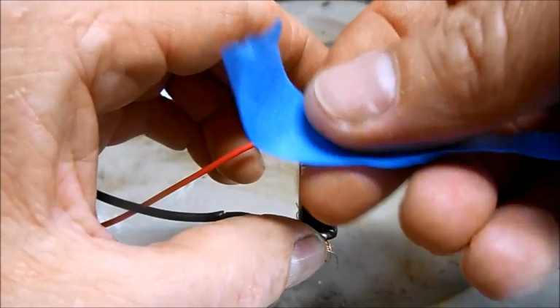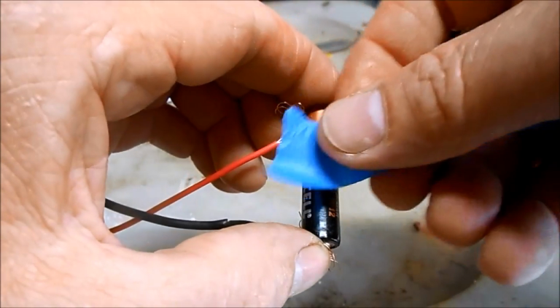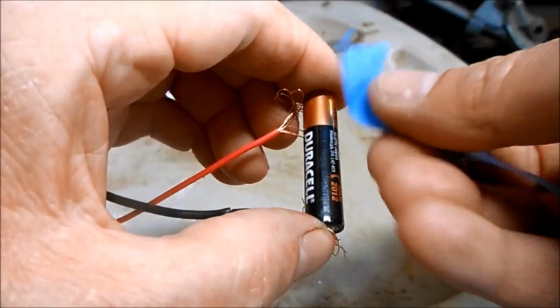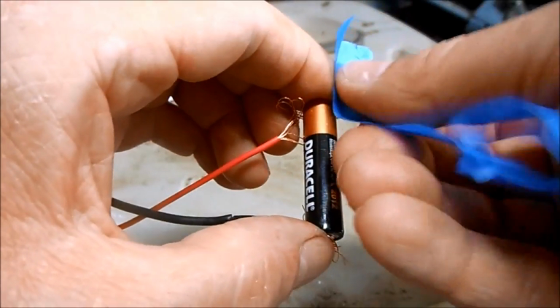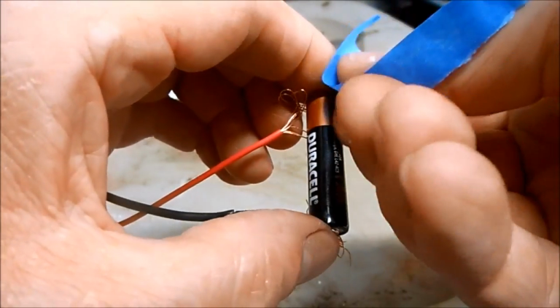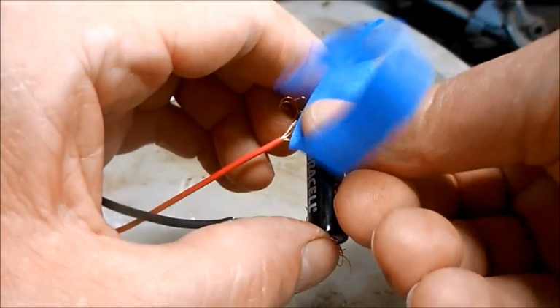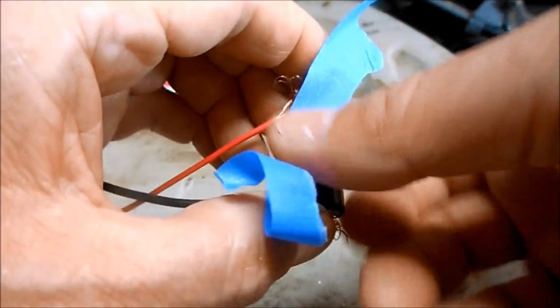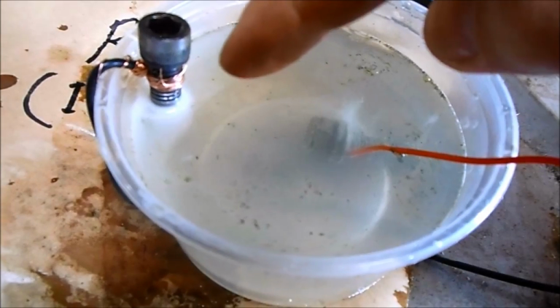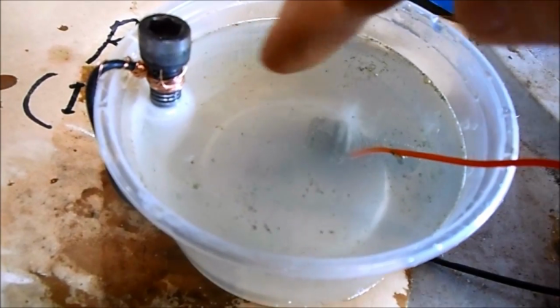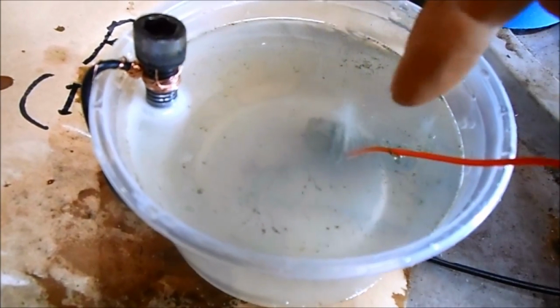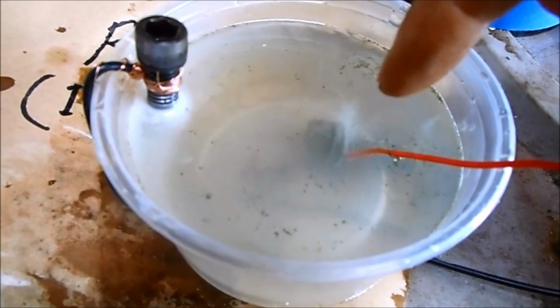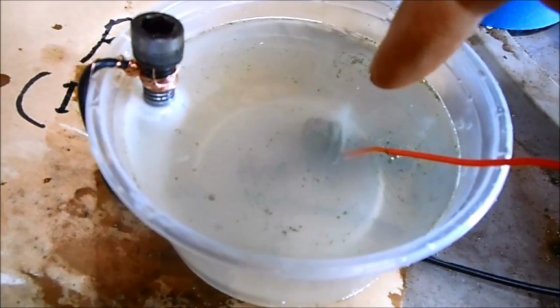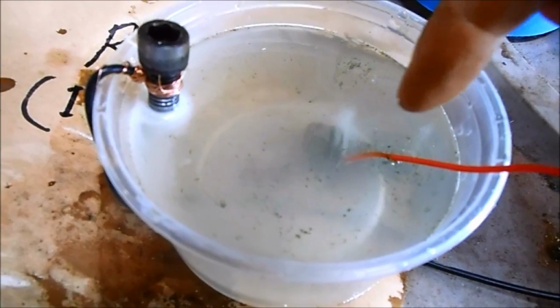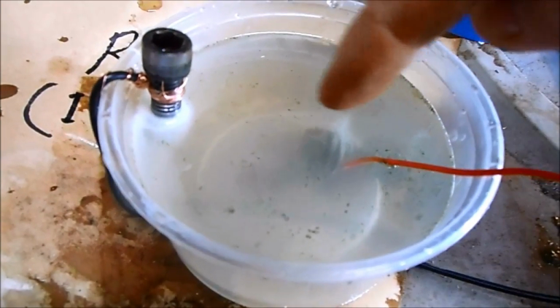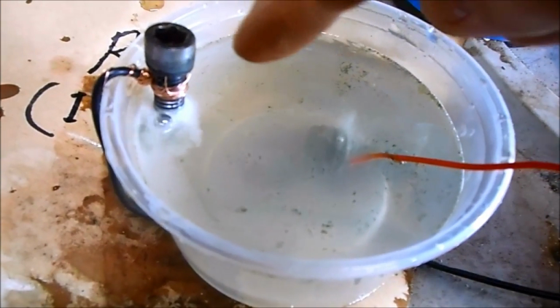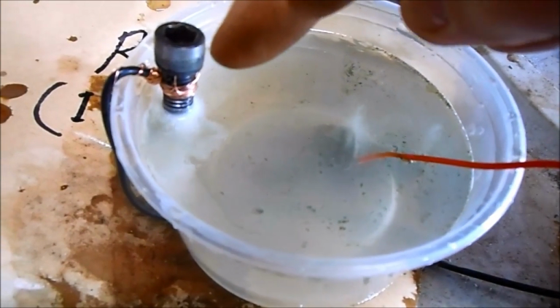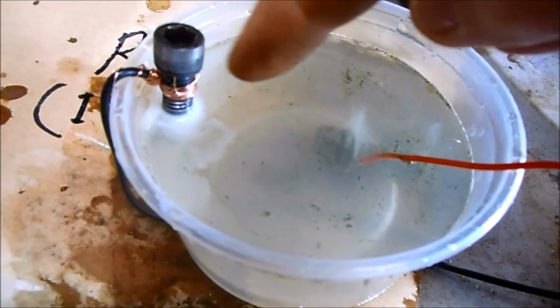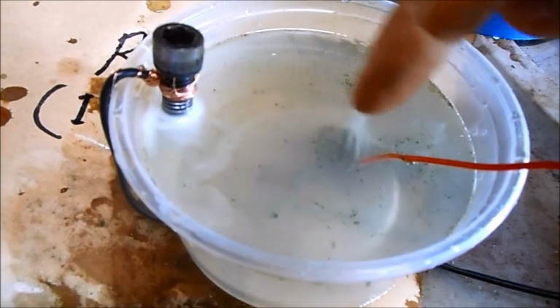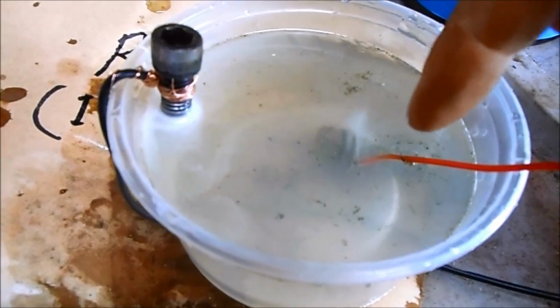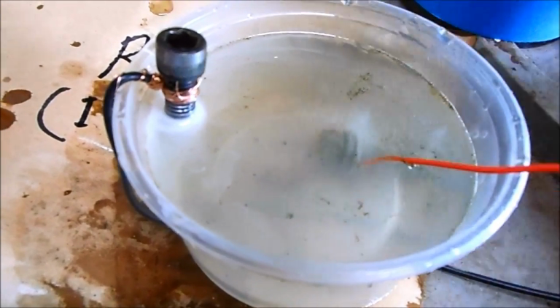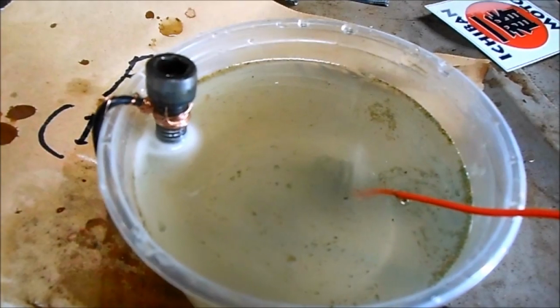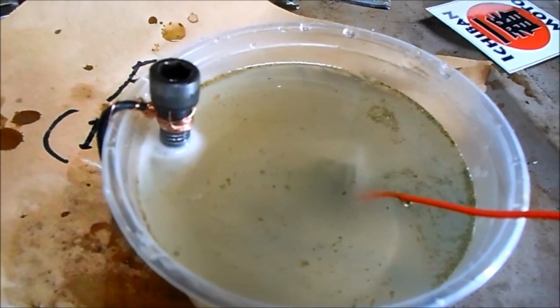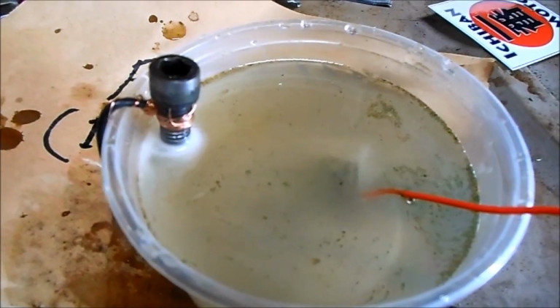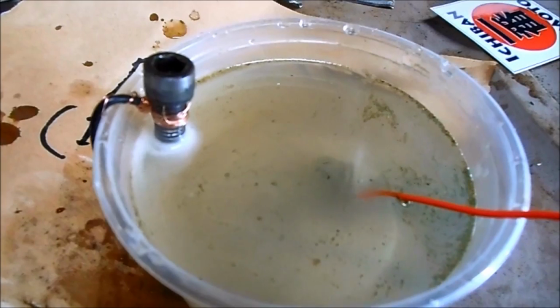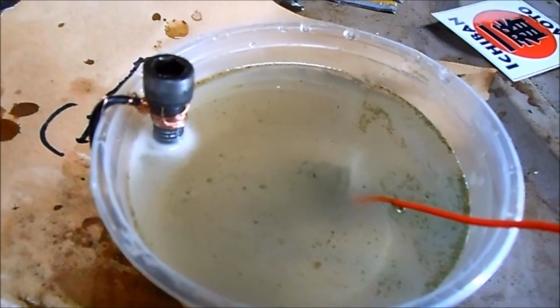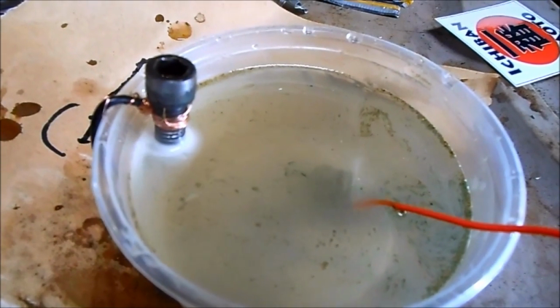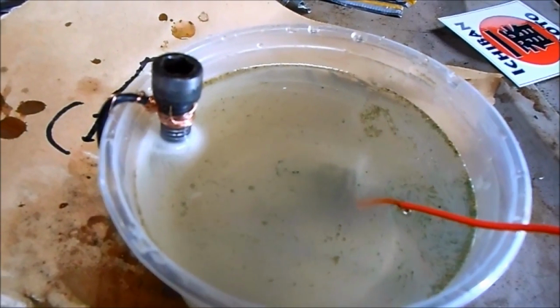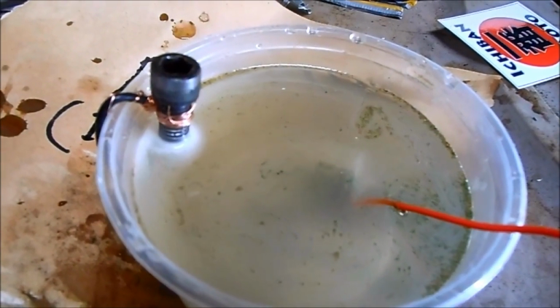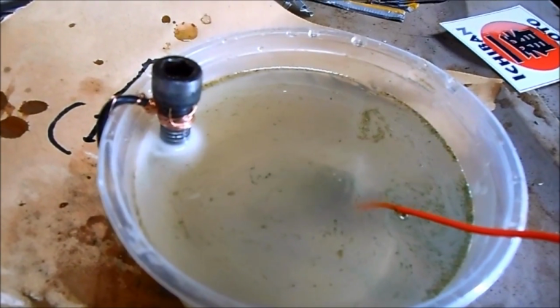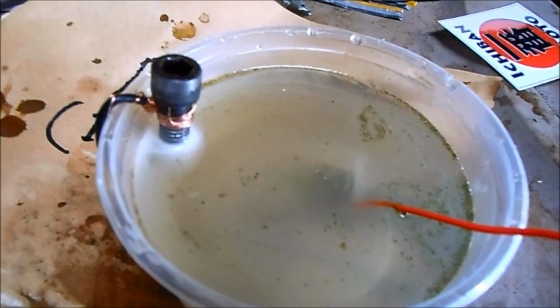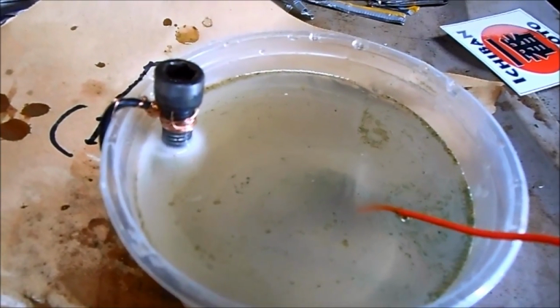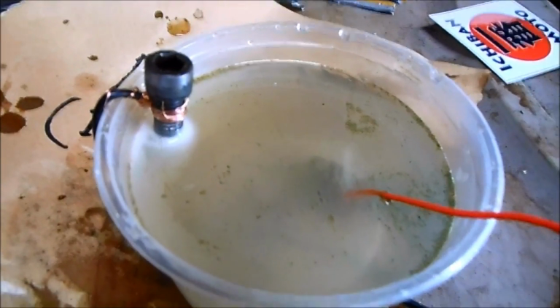Use voltage grade assembly tape. The solution is bubbling and you can see the start of the electrolysis process. While this is going, I'll show you my other way of making rust.